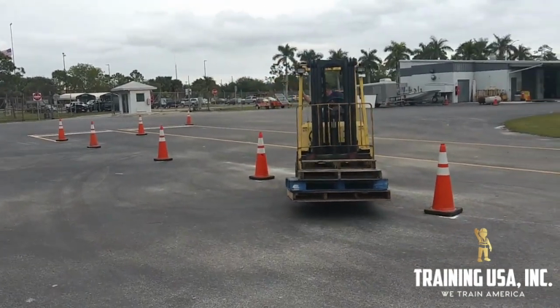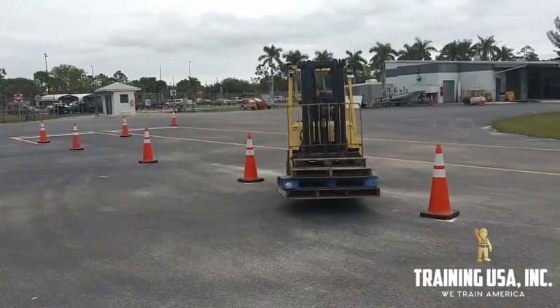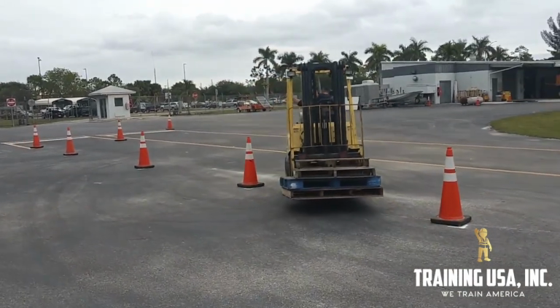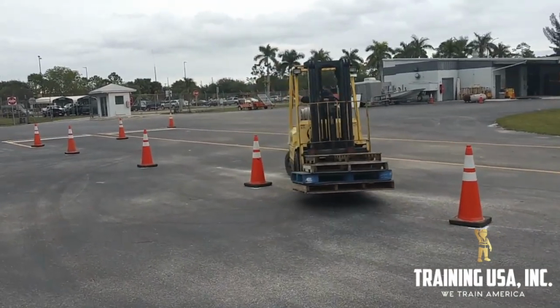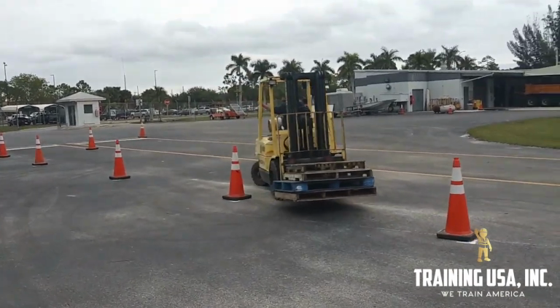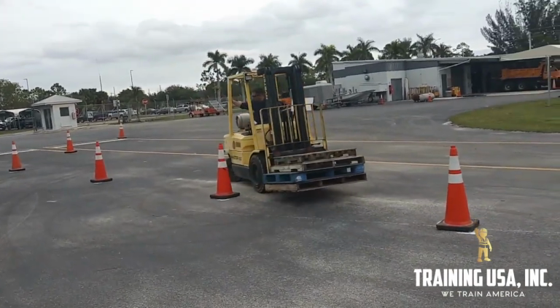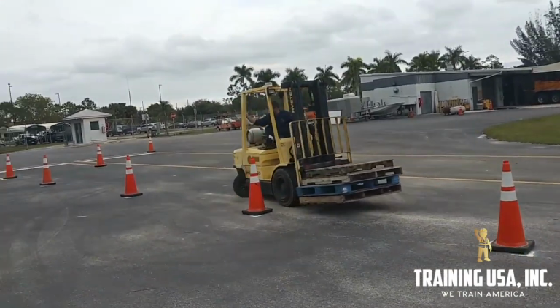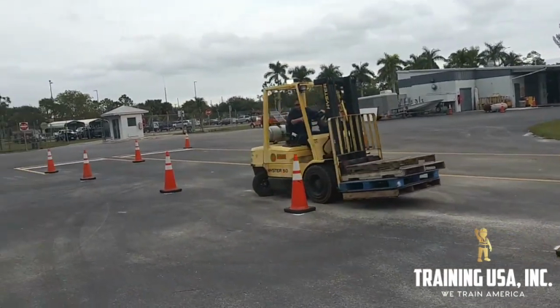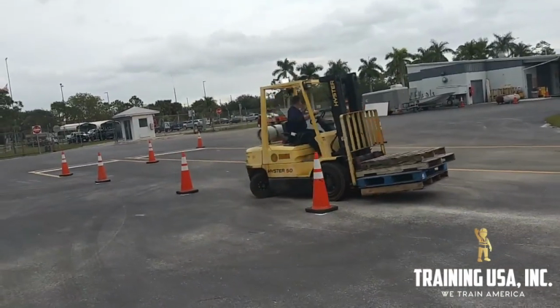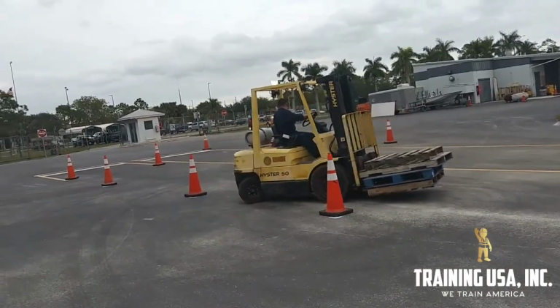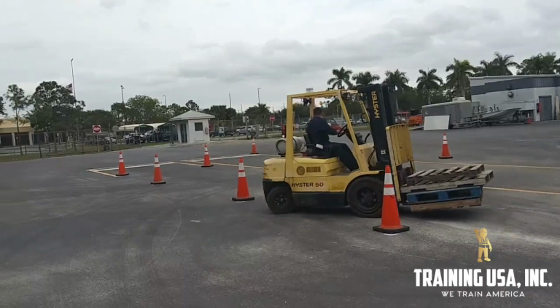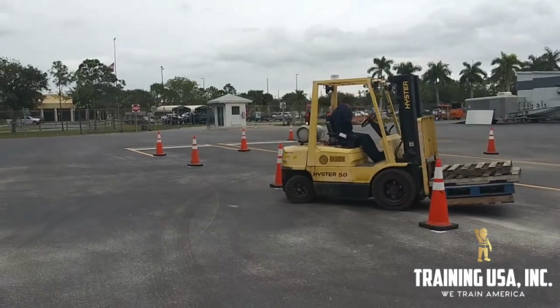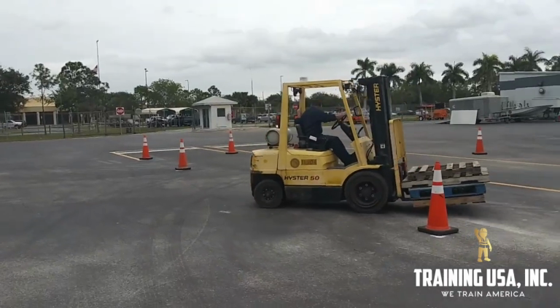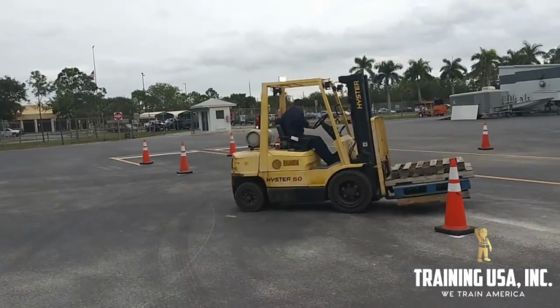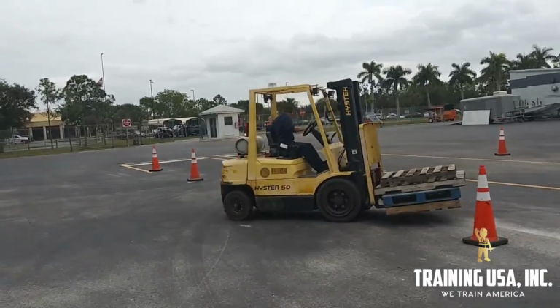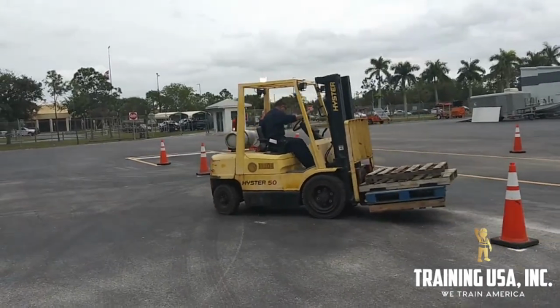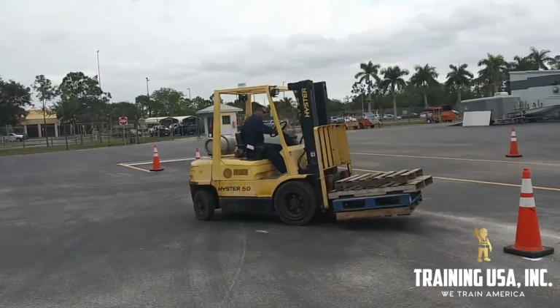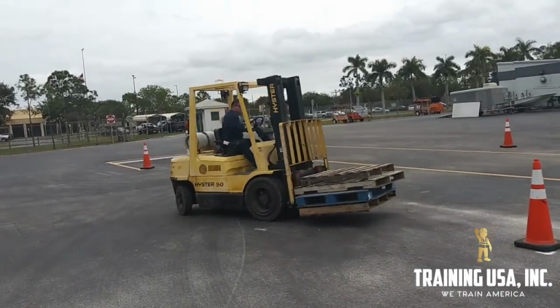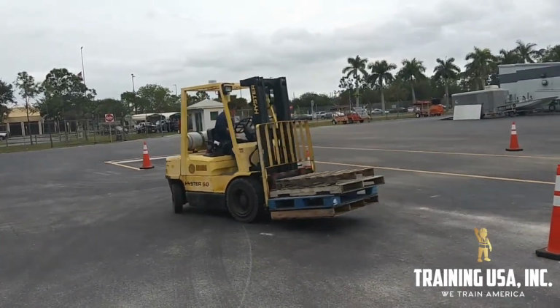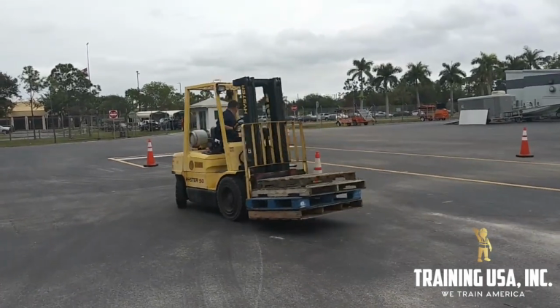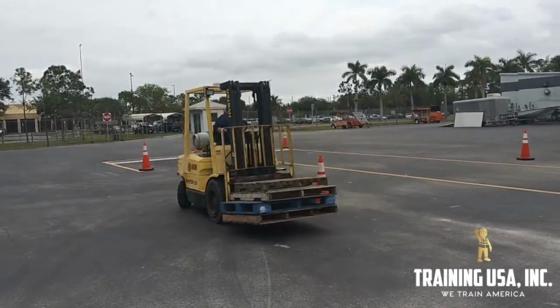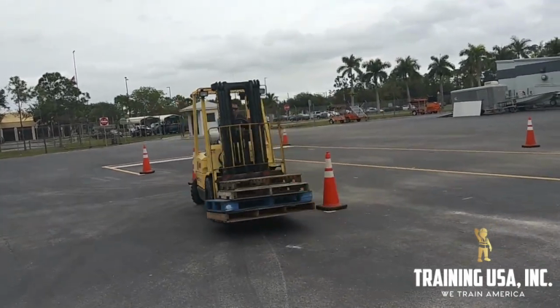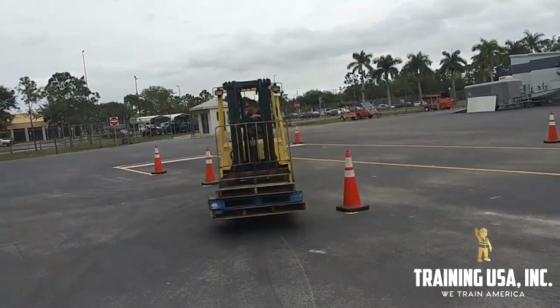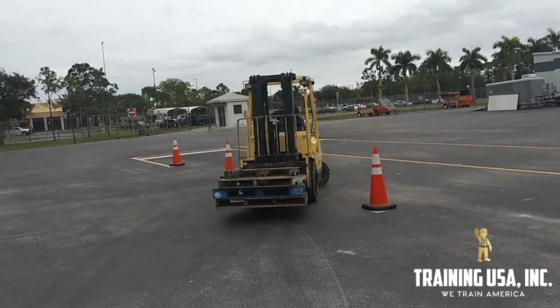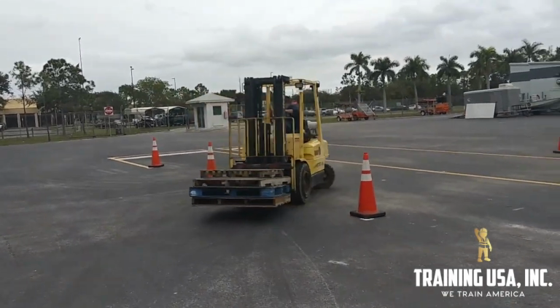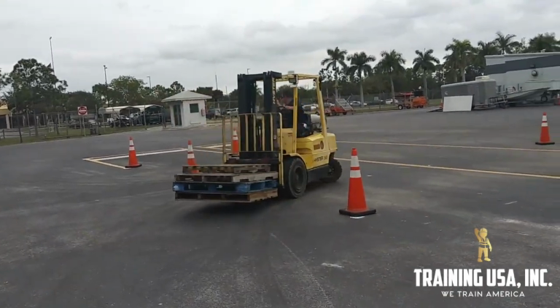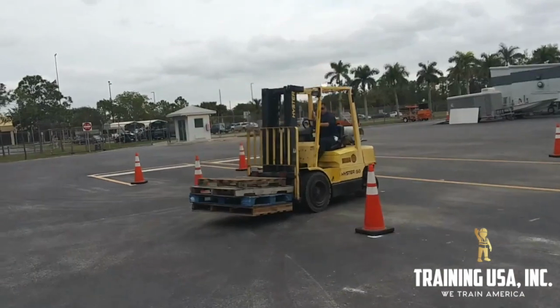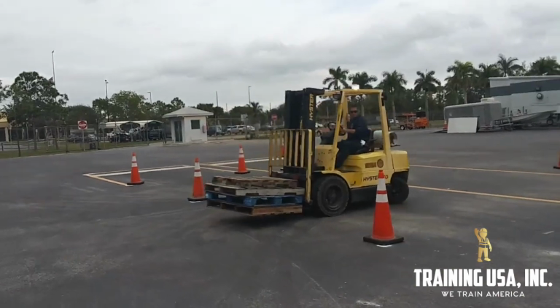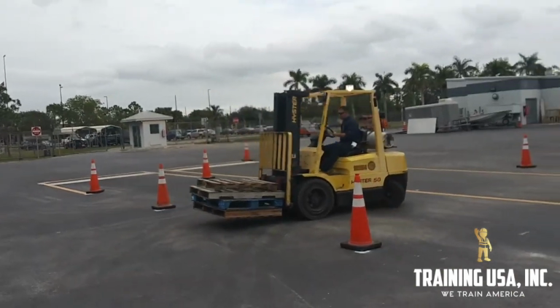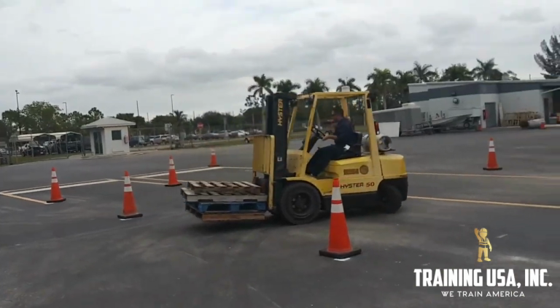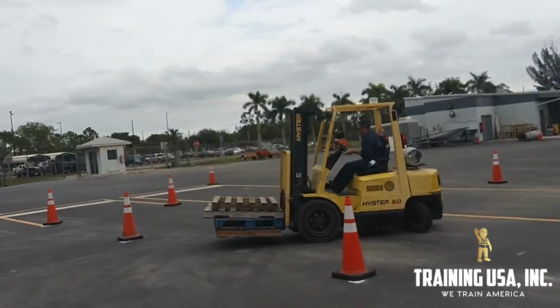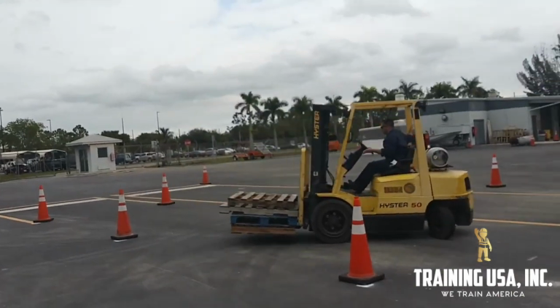Working the obstacle course portion flawlessly at this point. Let's do it.